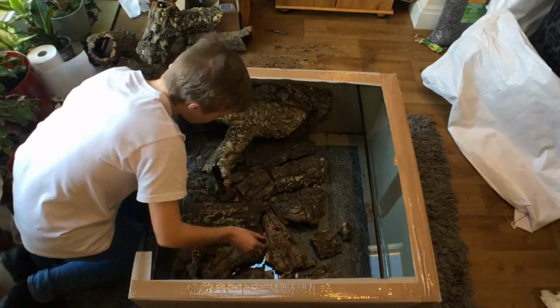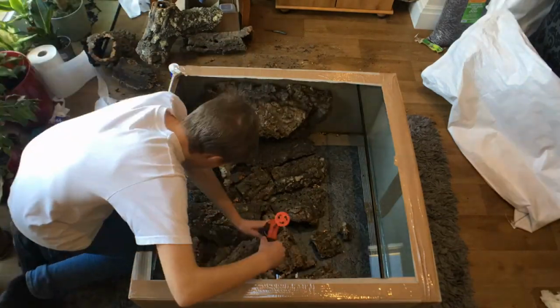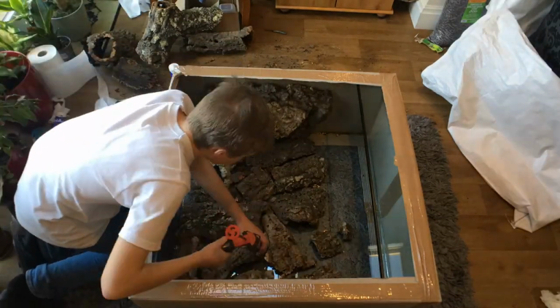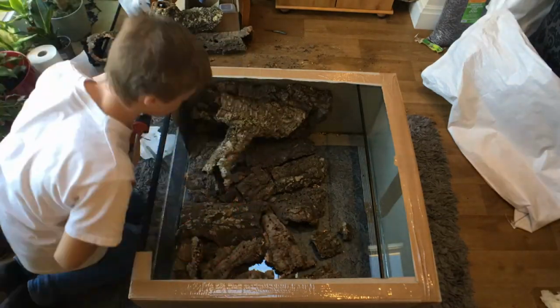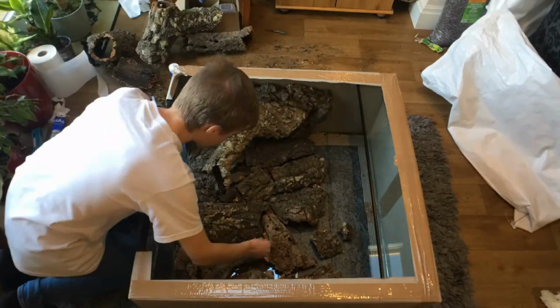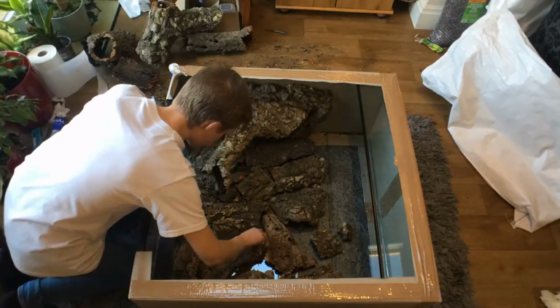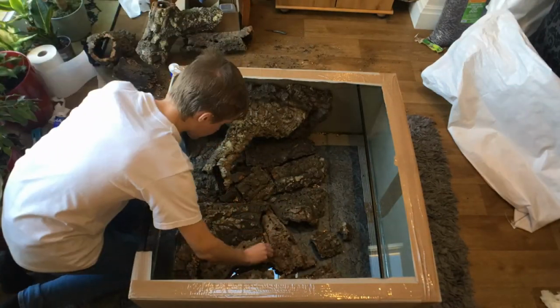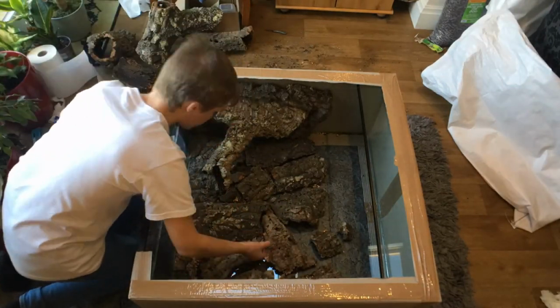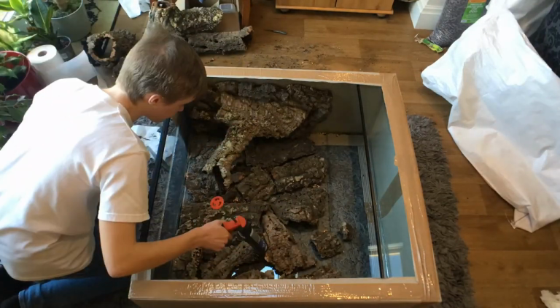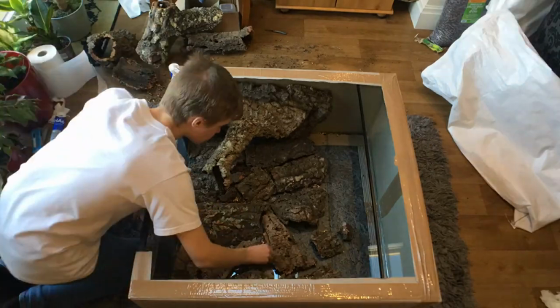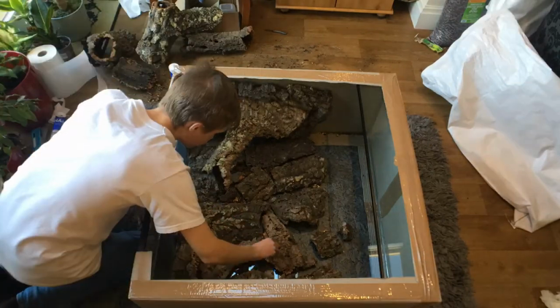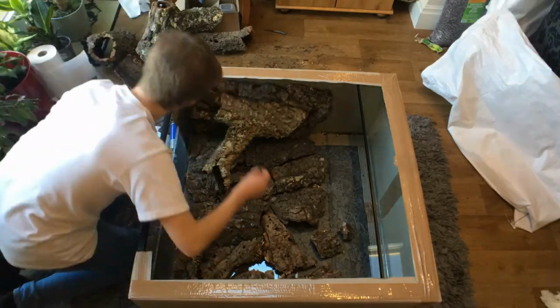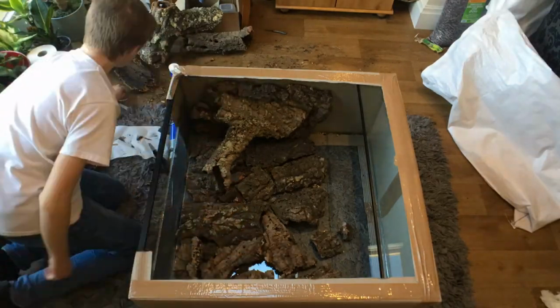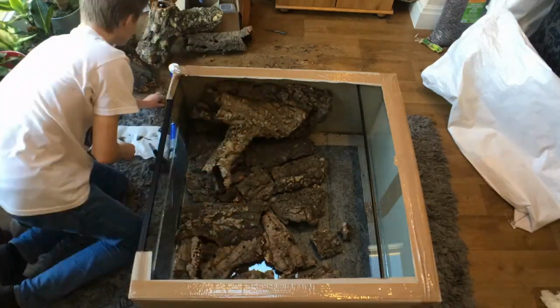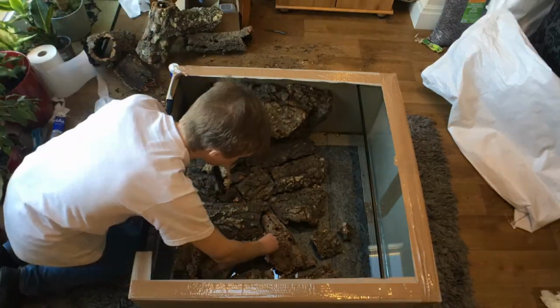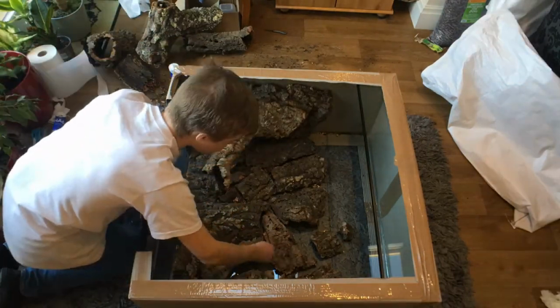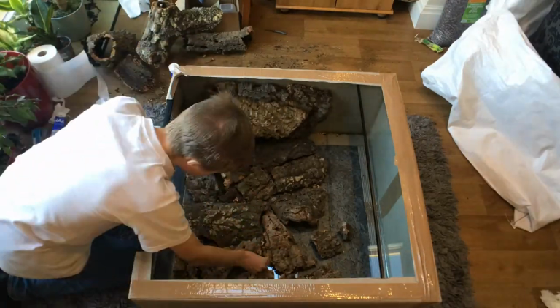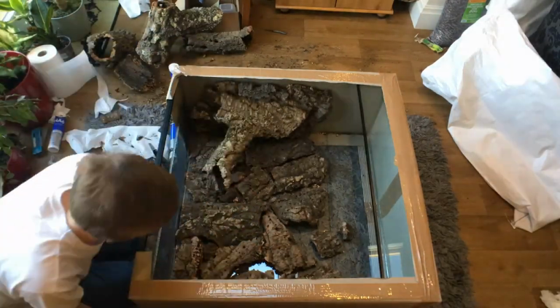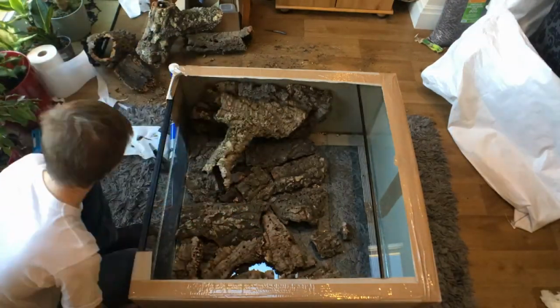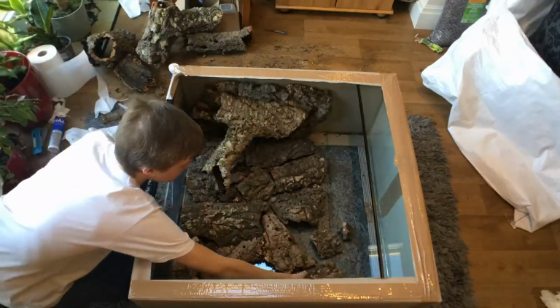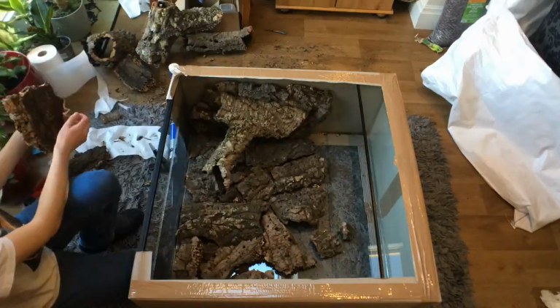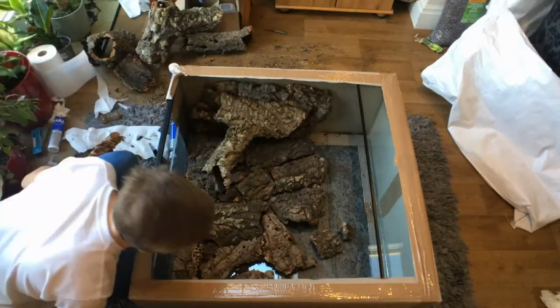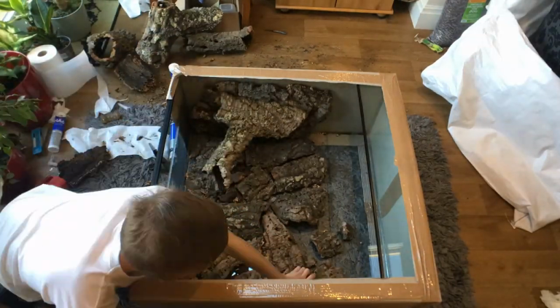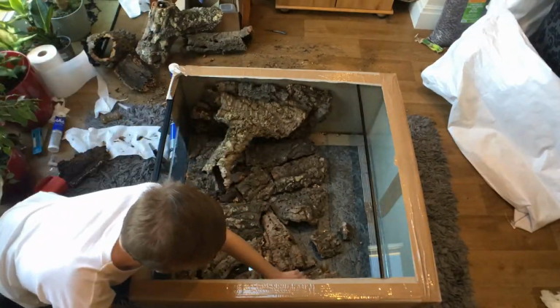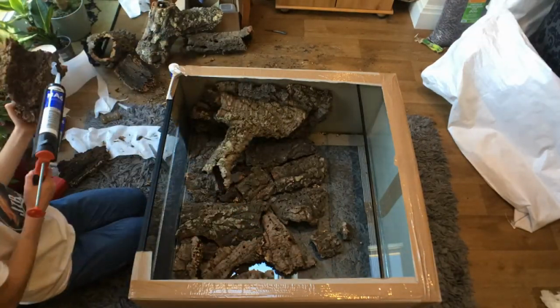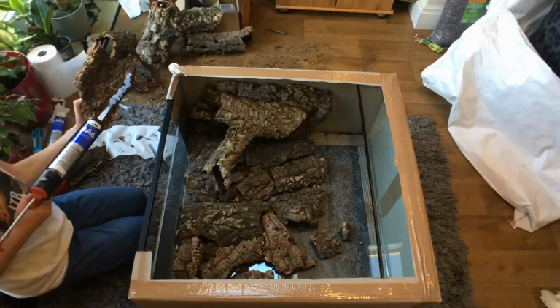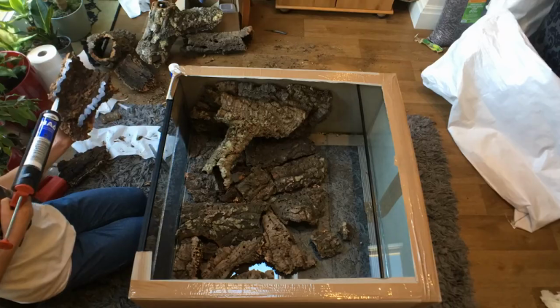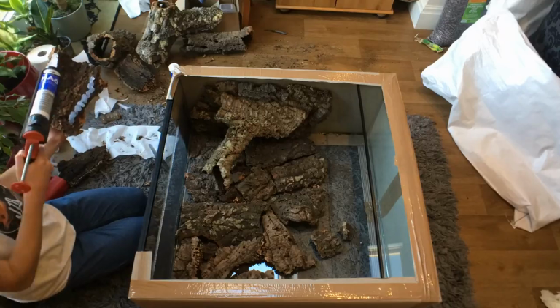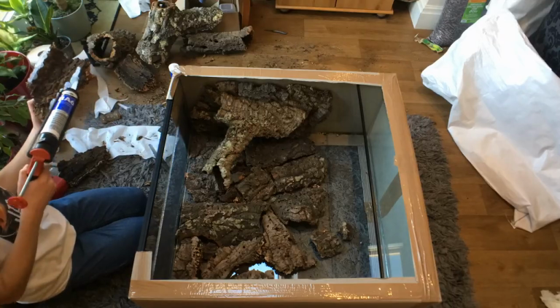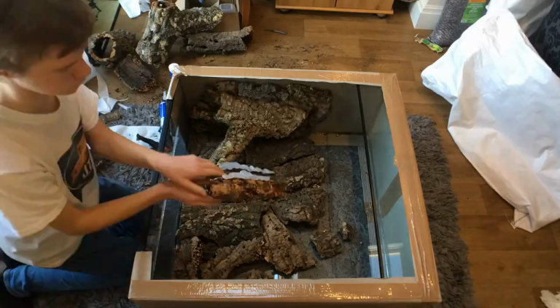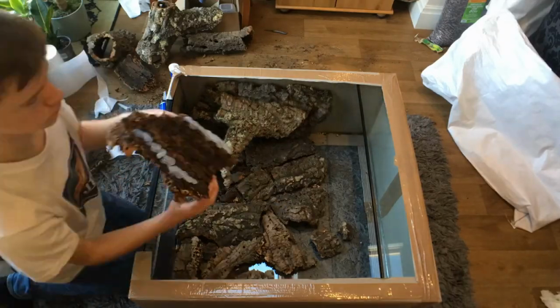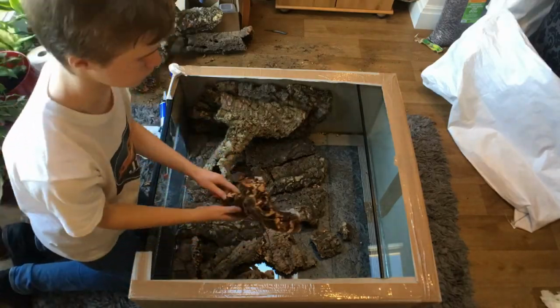To make sure the cork bark is anchored firmly to the glass, you want to use plenty of silicone. I ended up using four tubes in this build alone.